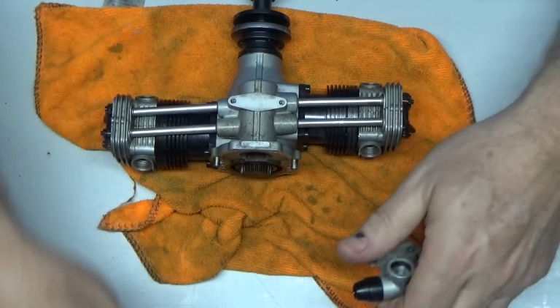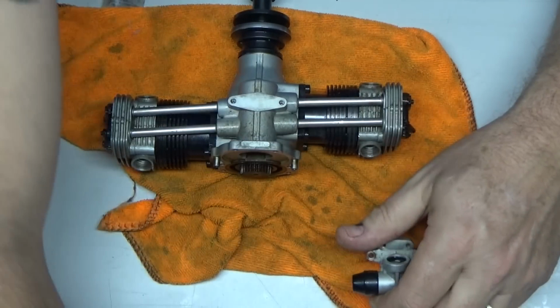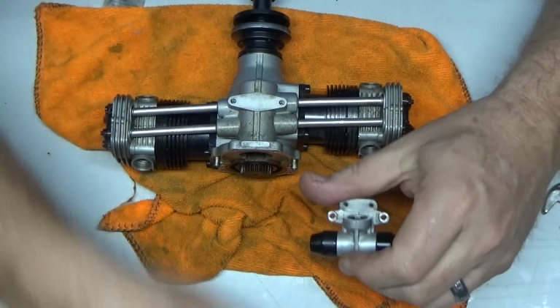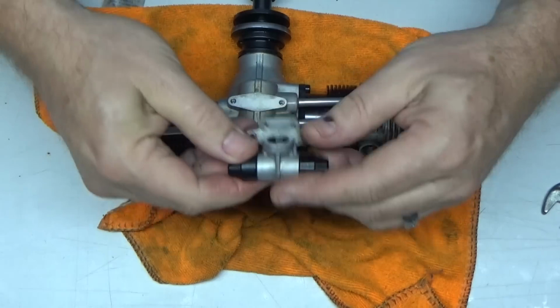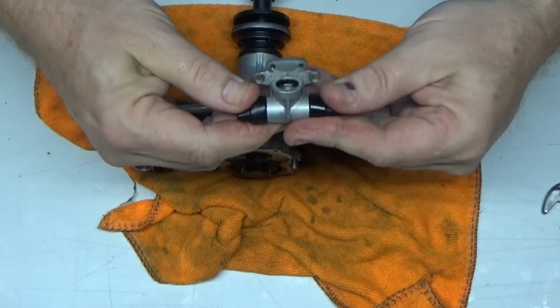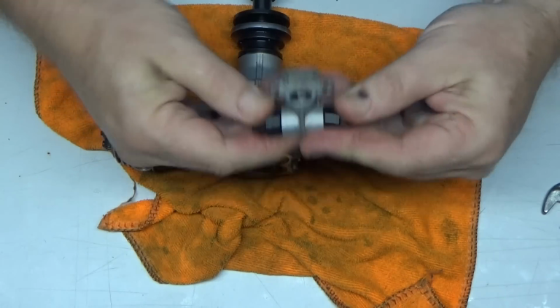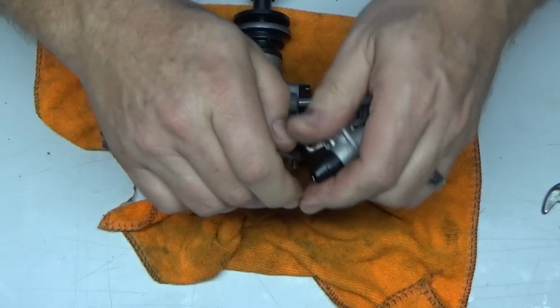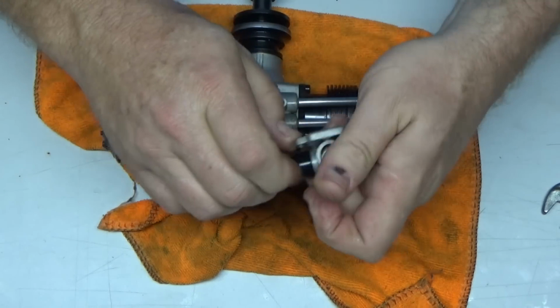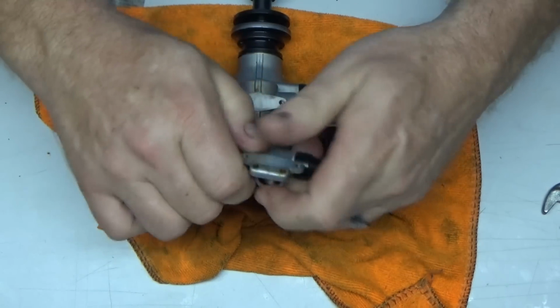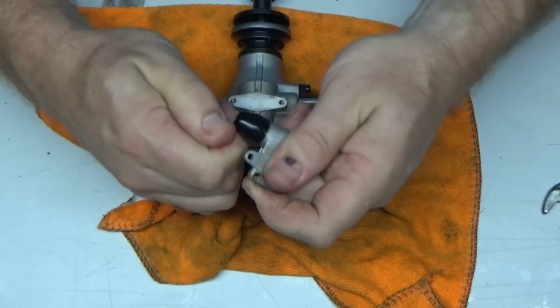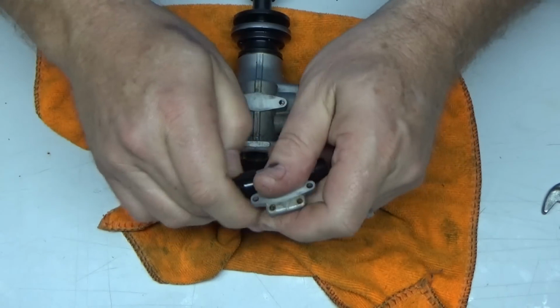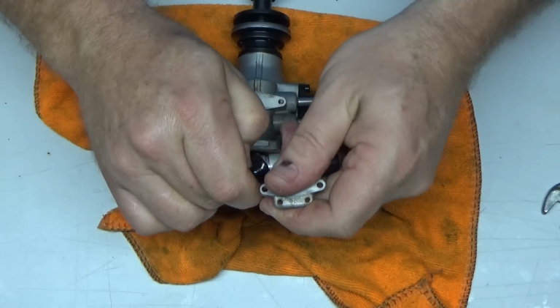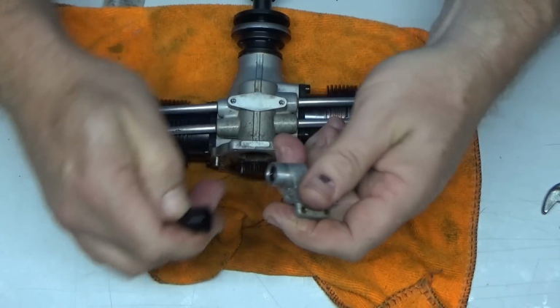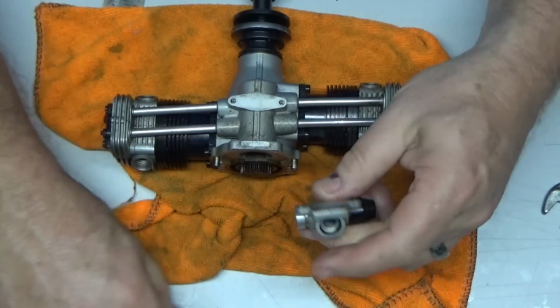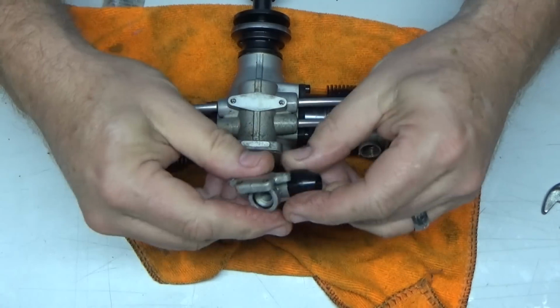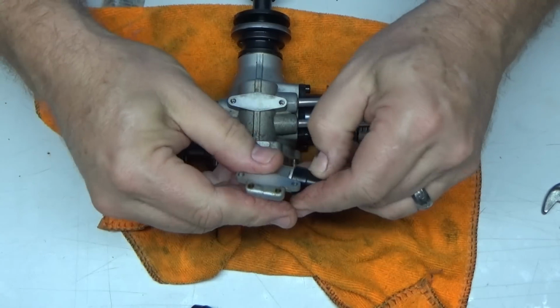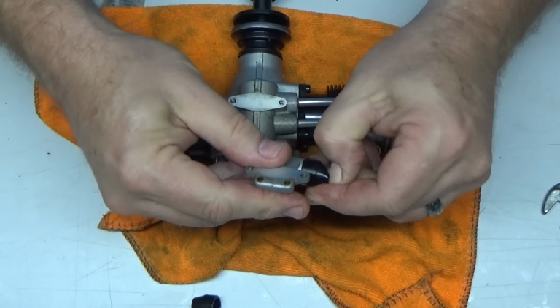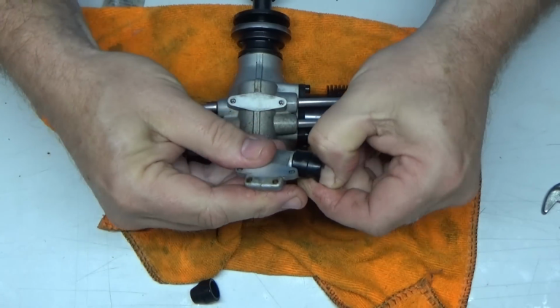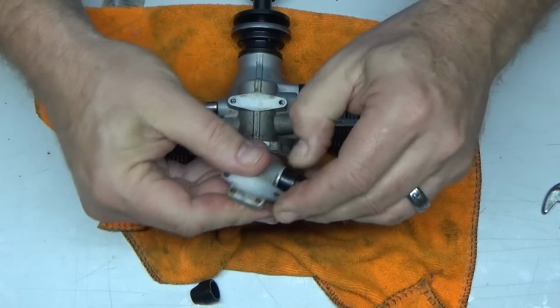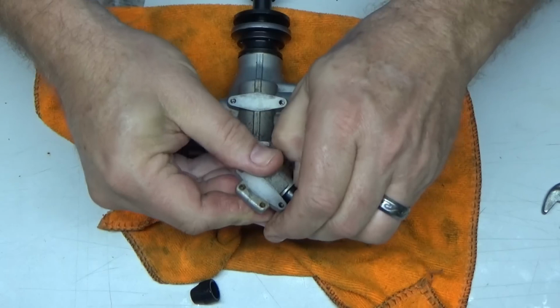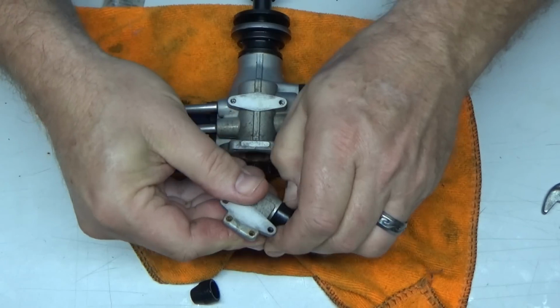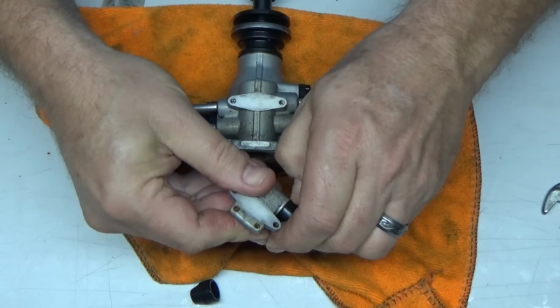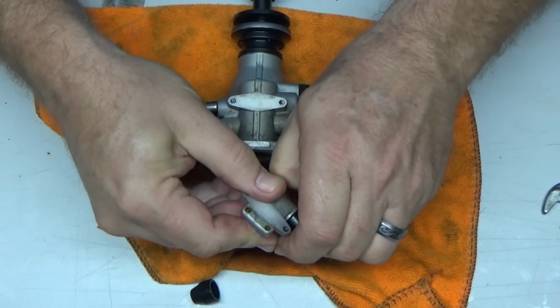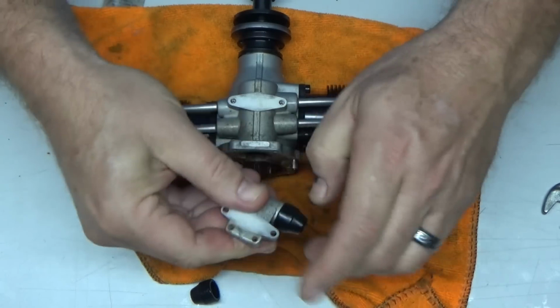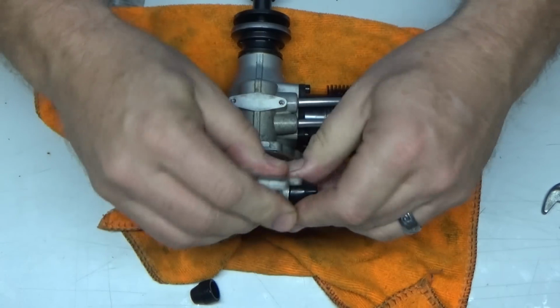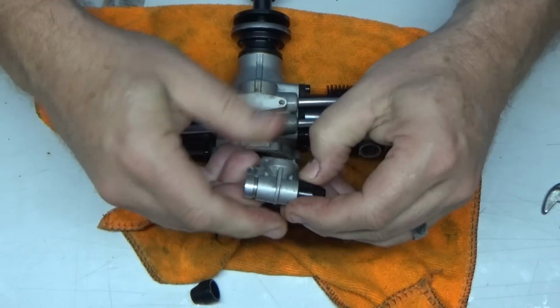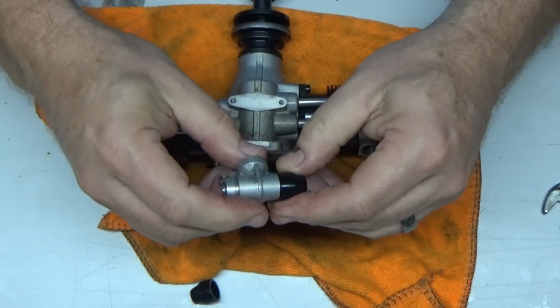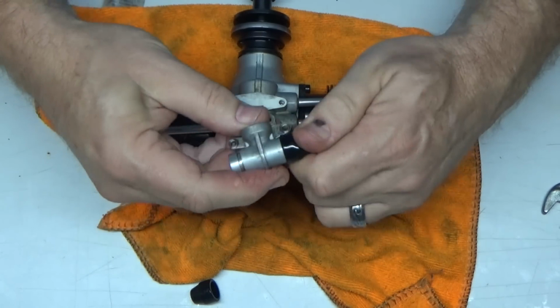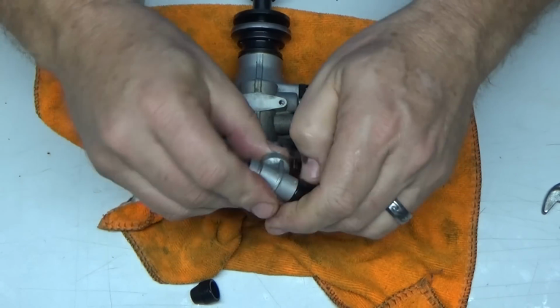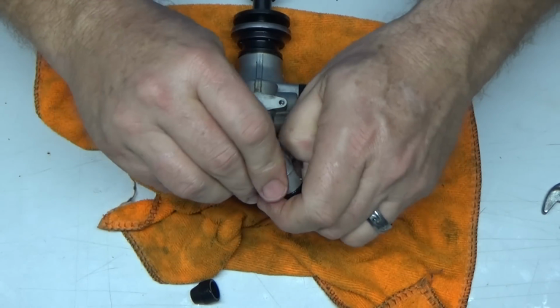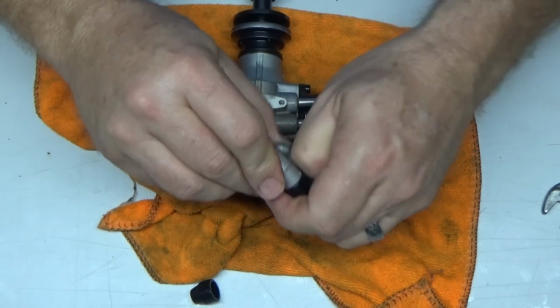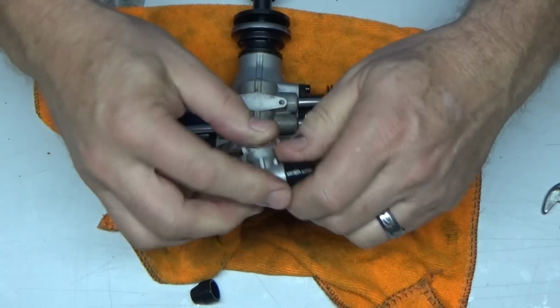This rubber feels fine, but I'm probably going to soak this part so it's a little bit cleaner.